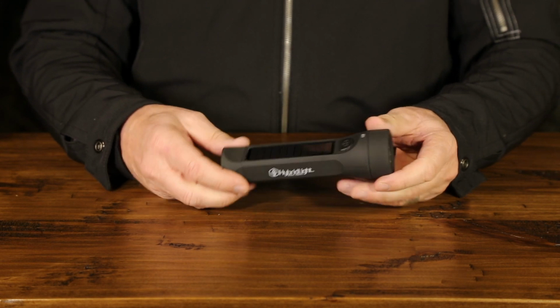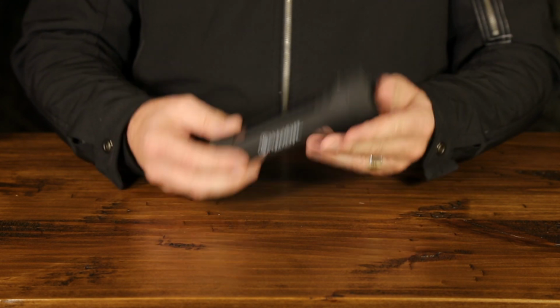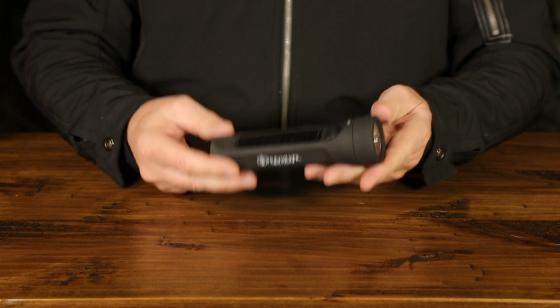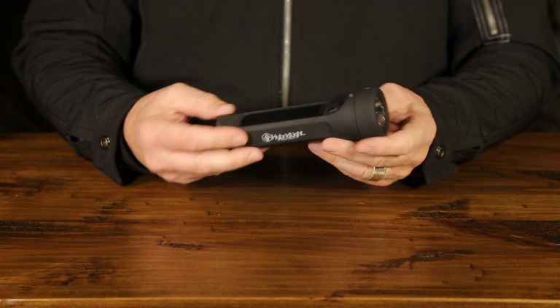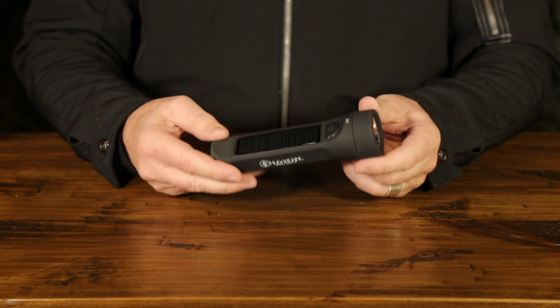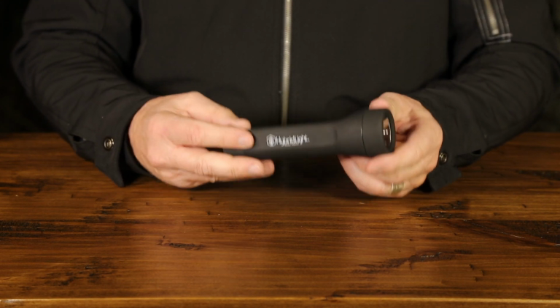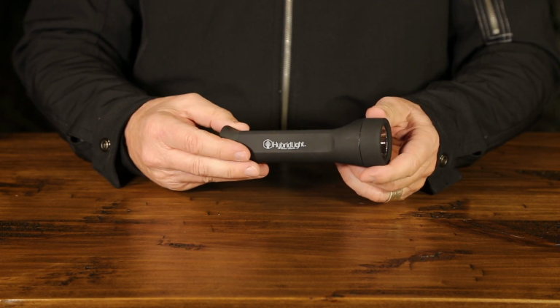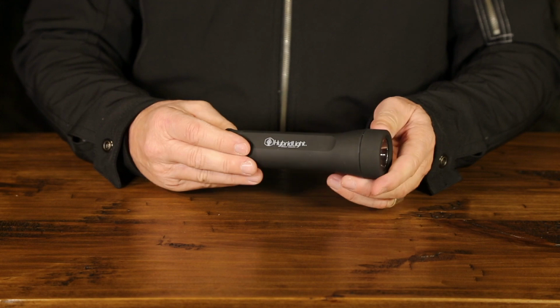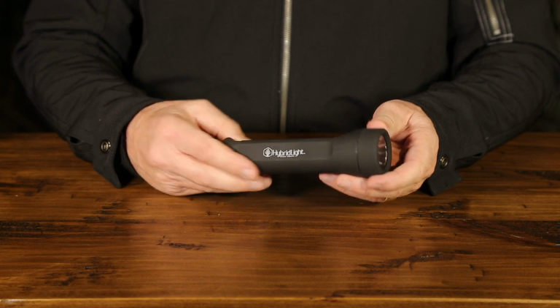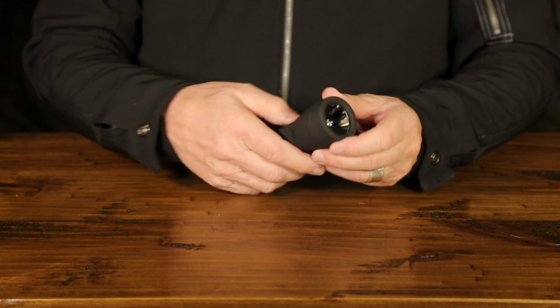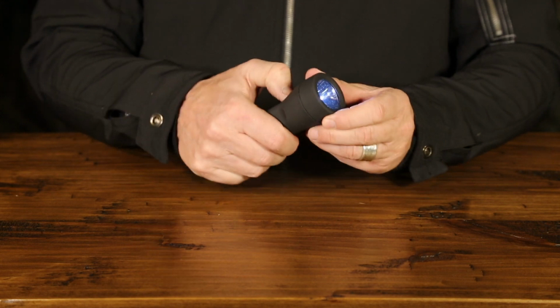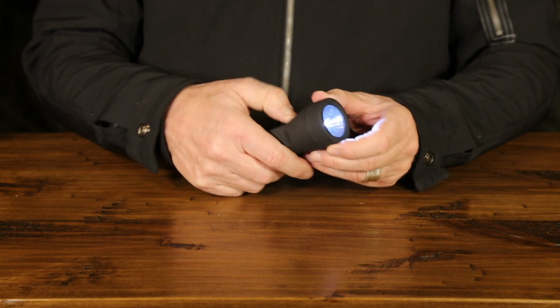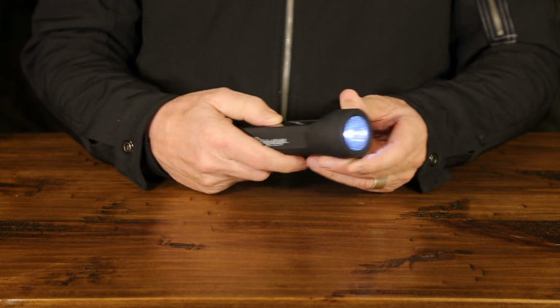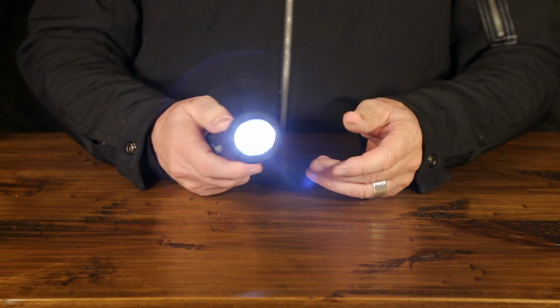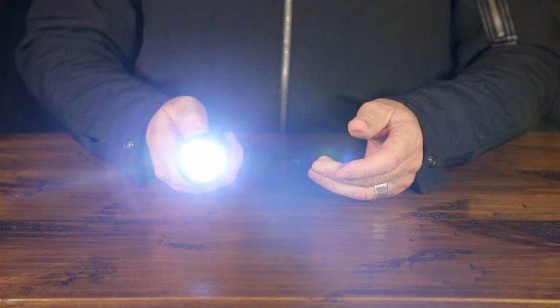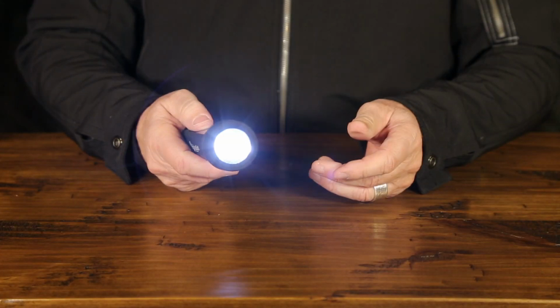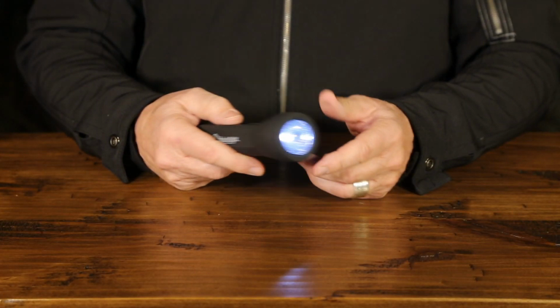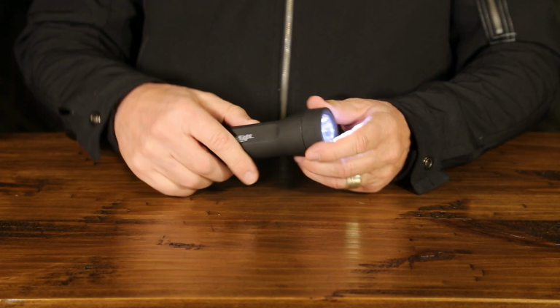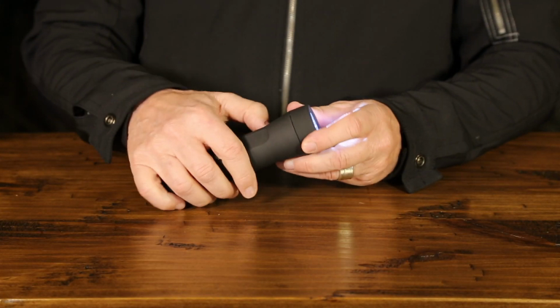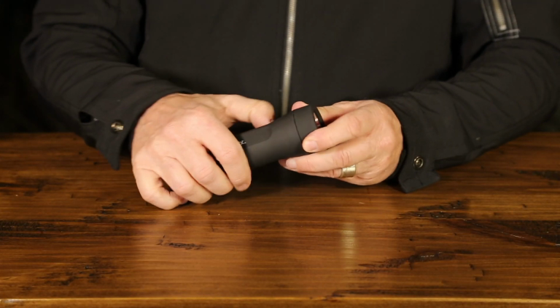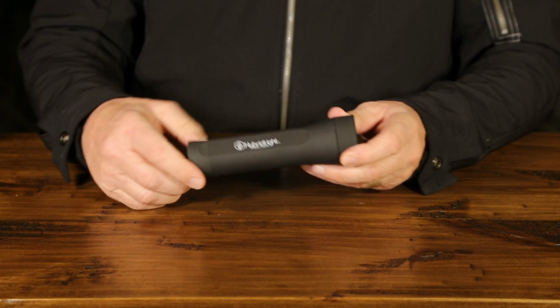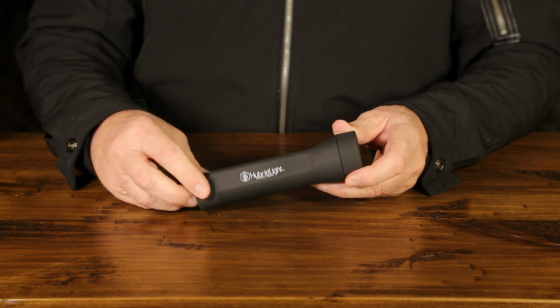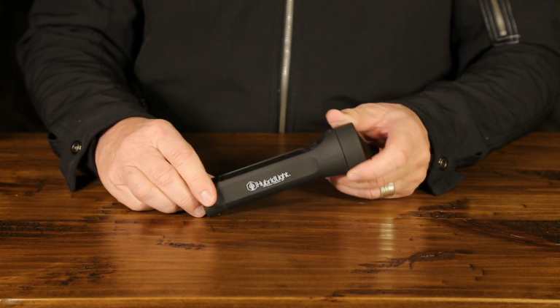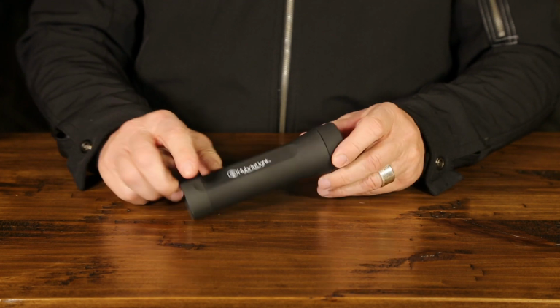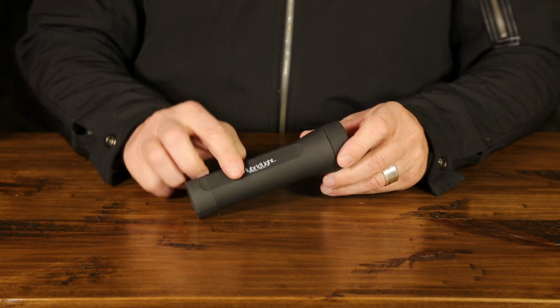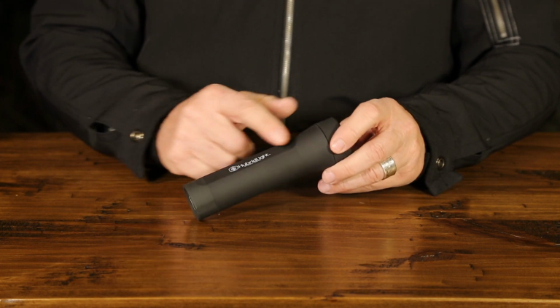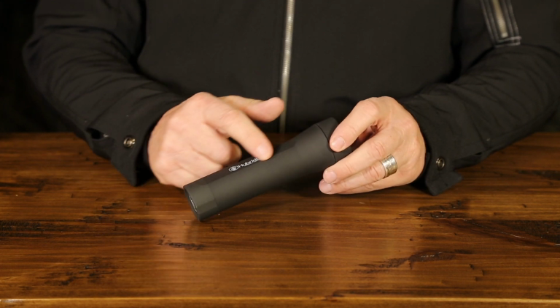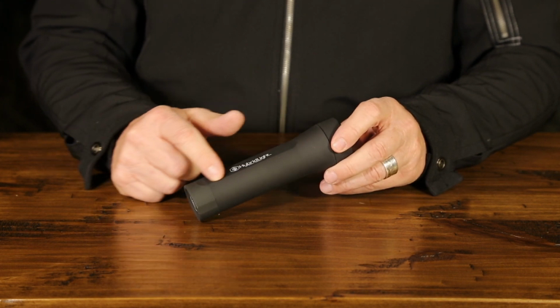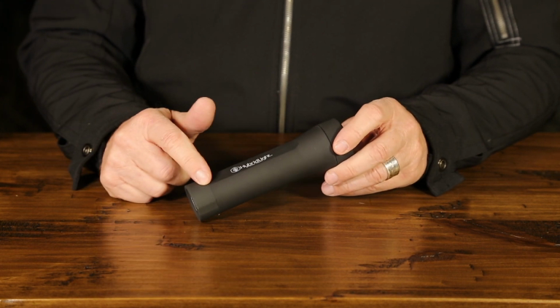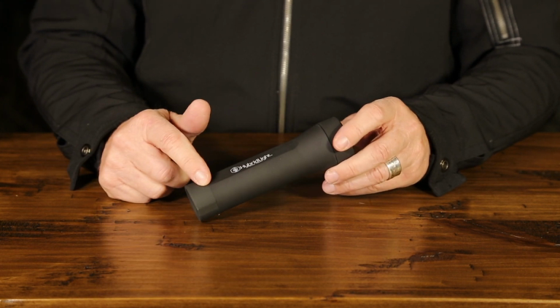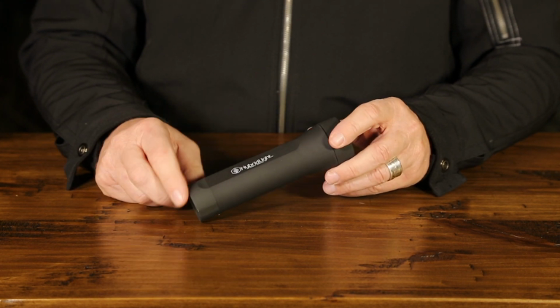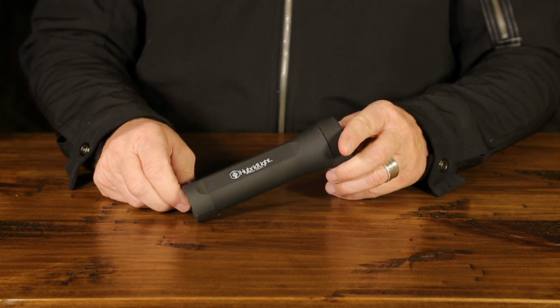The flashlight only weighs 4.5 ounces. It runs 25 hours on a full charge. The Journey 700 has a 2500 mAh lithium-ion rechargeable cell.